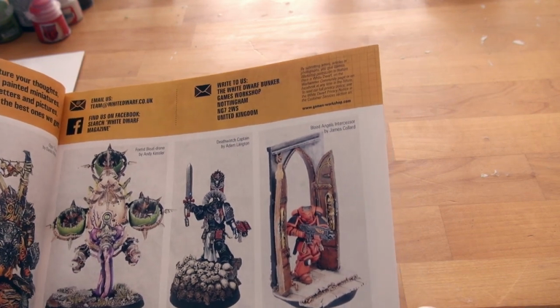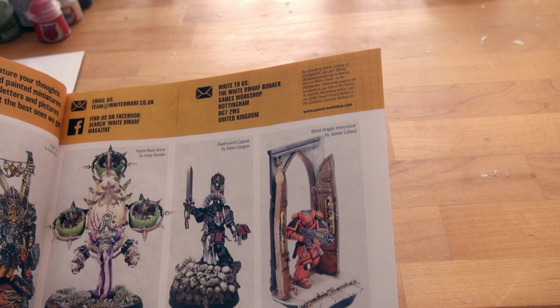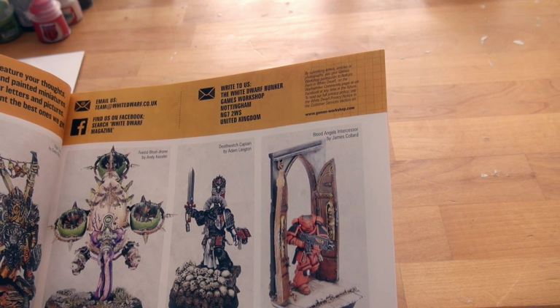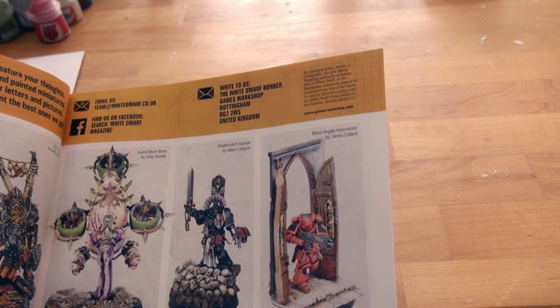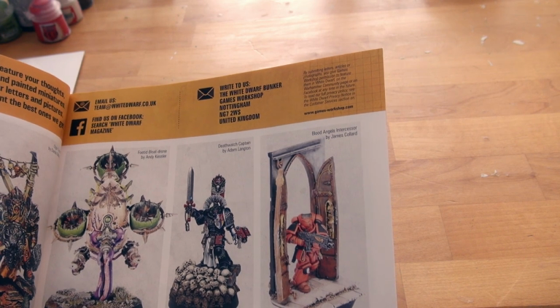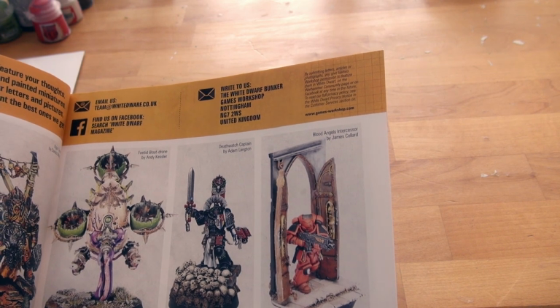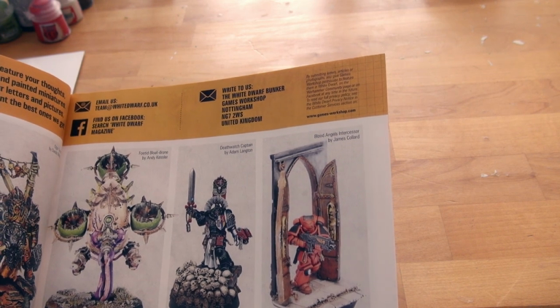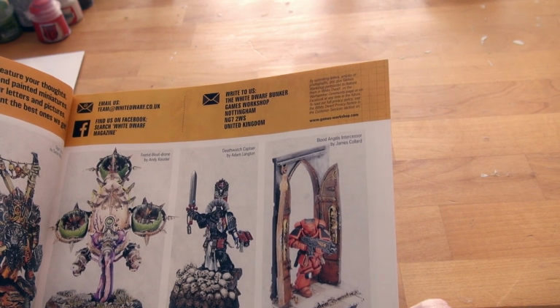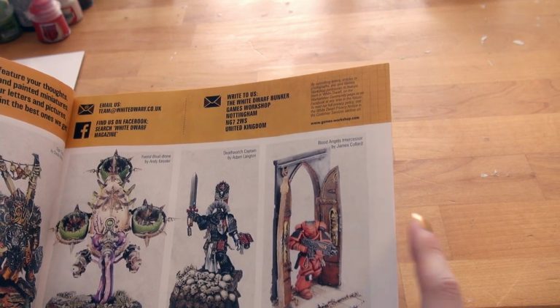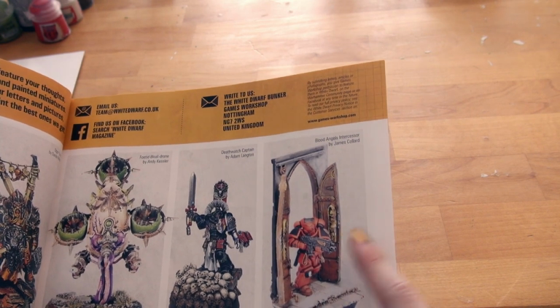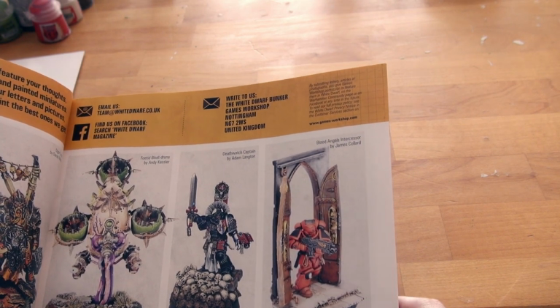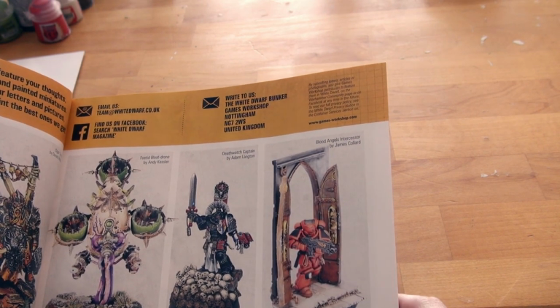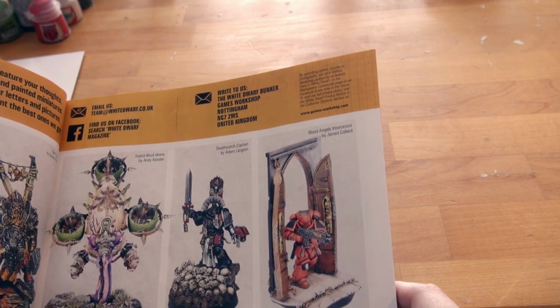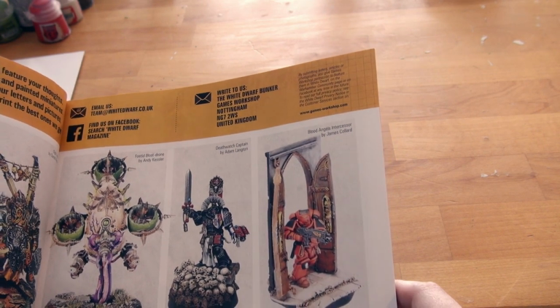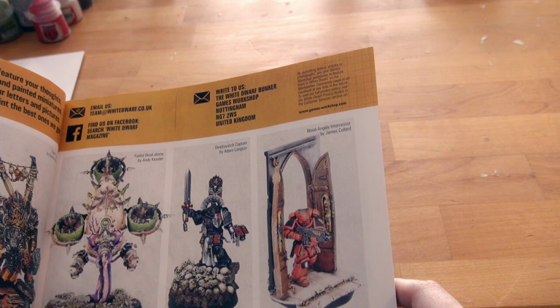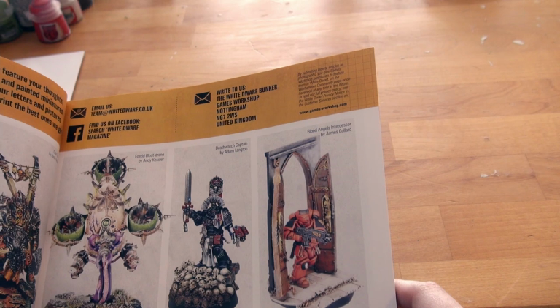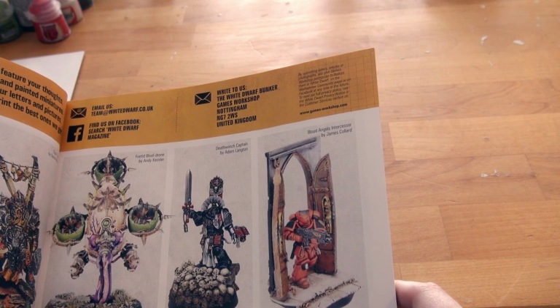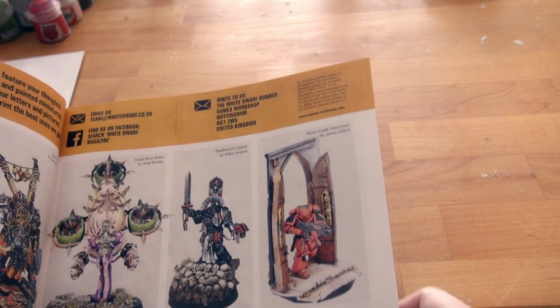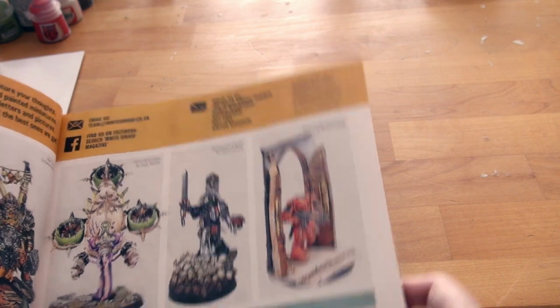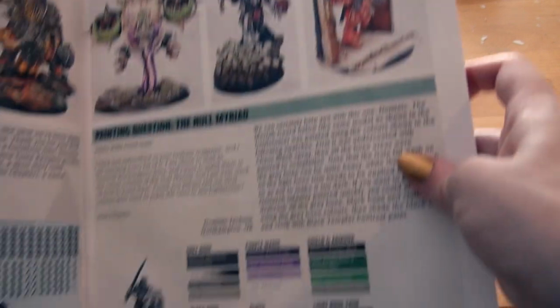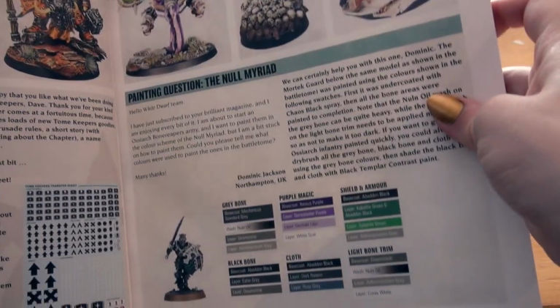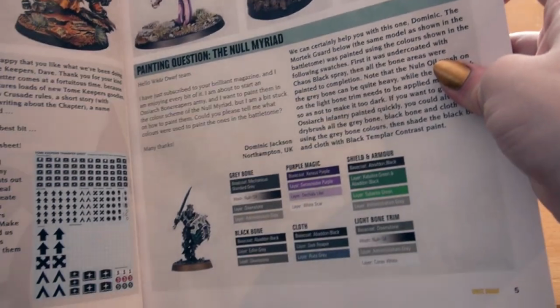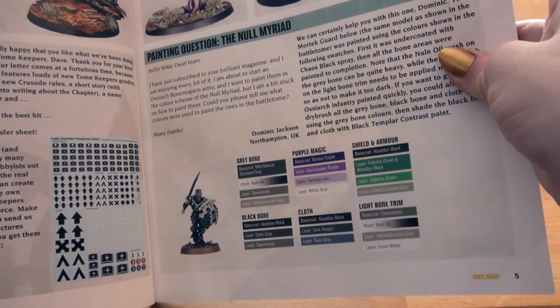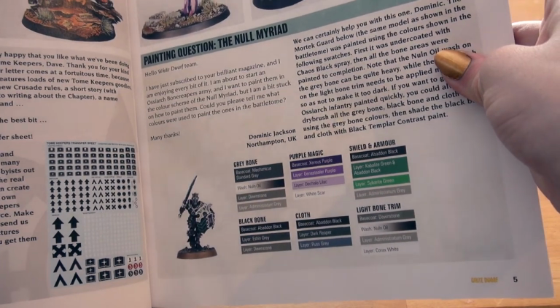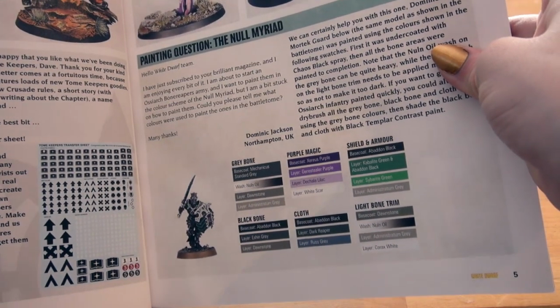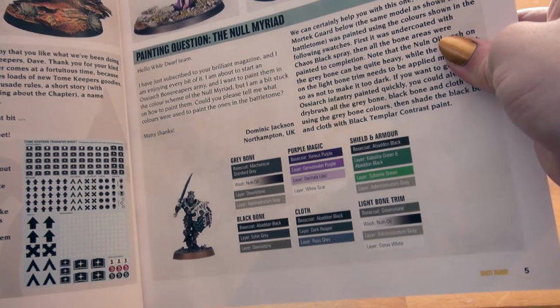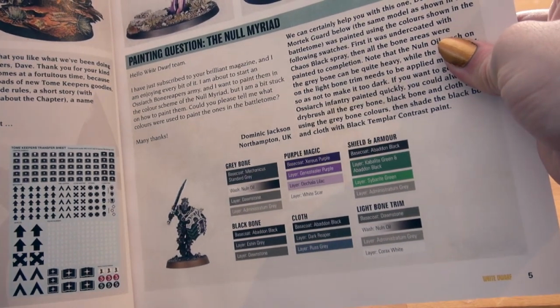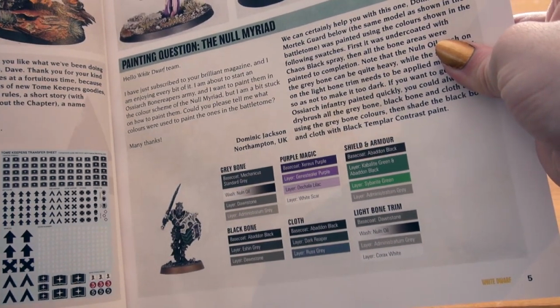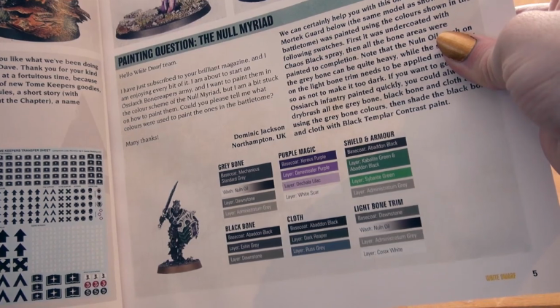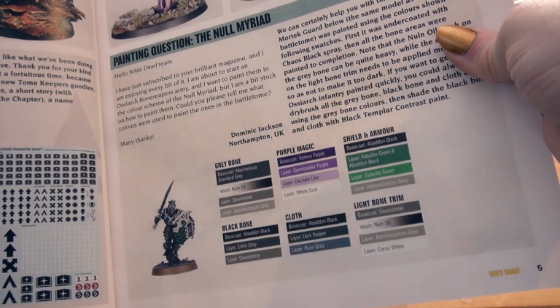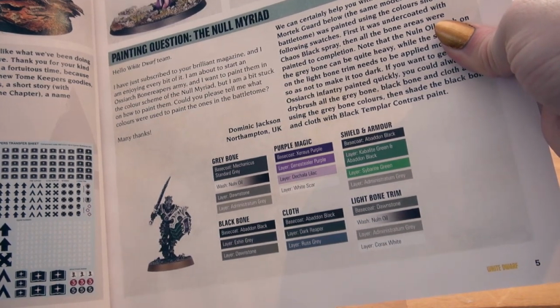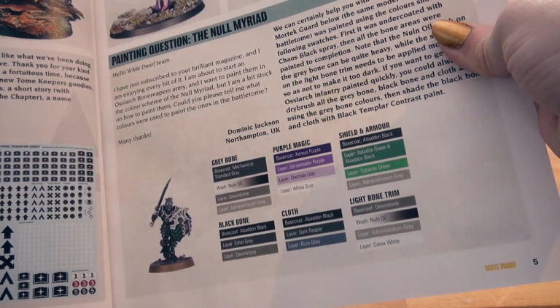Good thinking. Blood Angel's Interceptor — actually made use of a door. Very cool. By James Collard. Painting question — The Null Myriad. Cool.